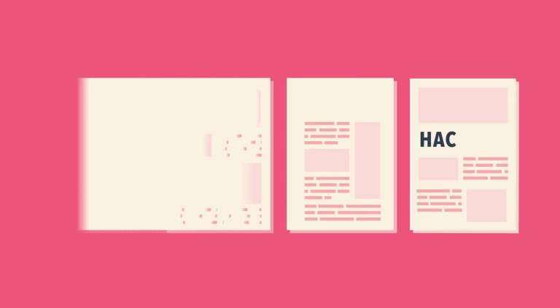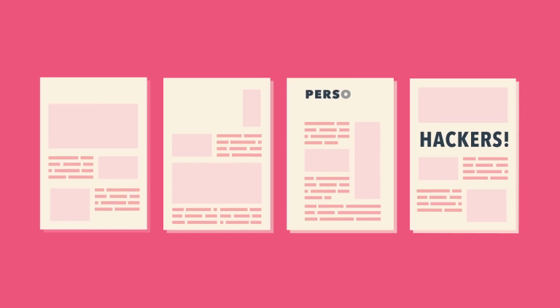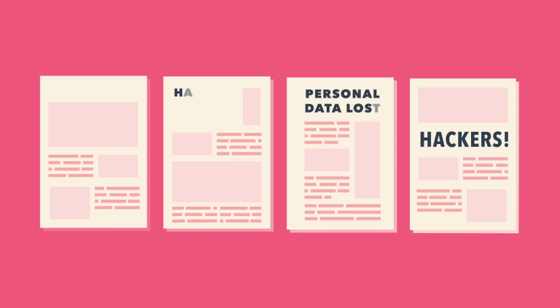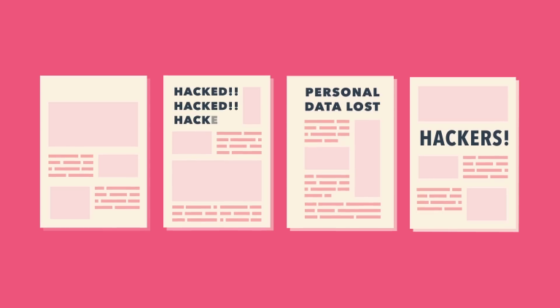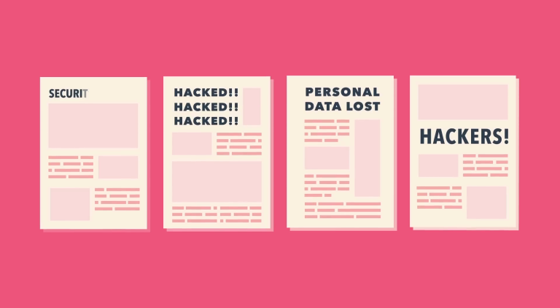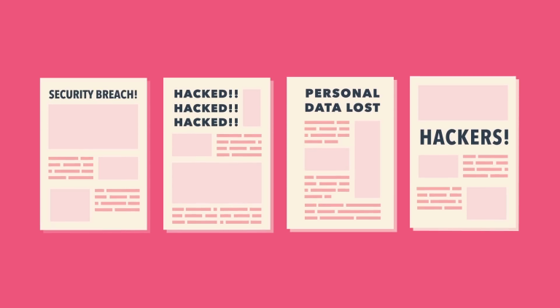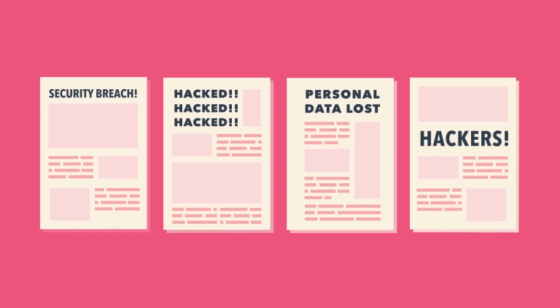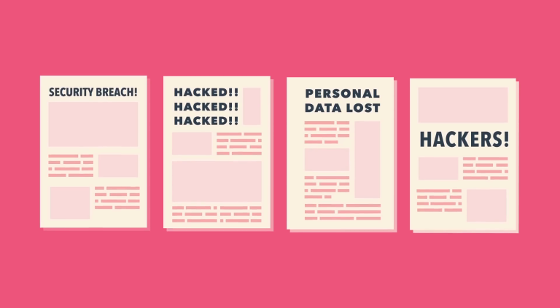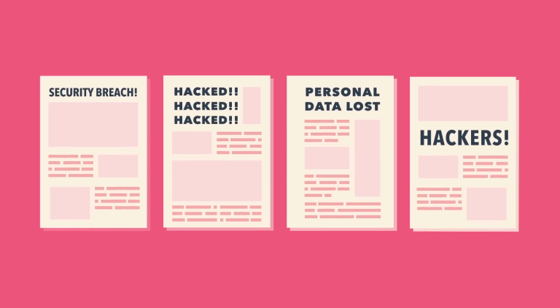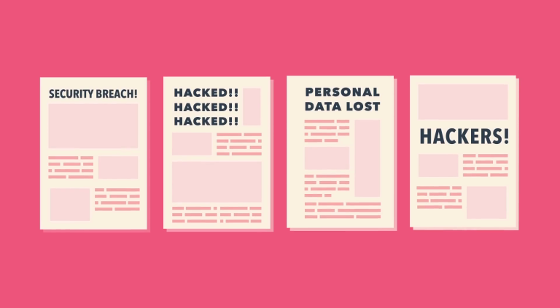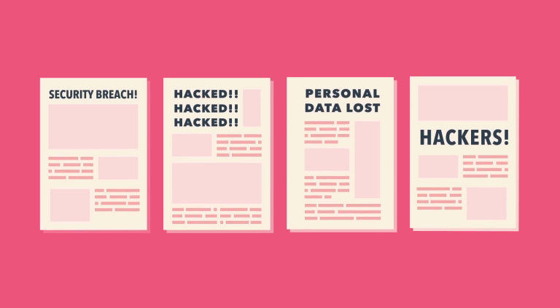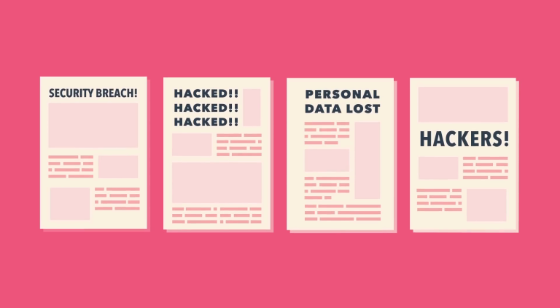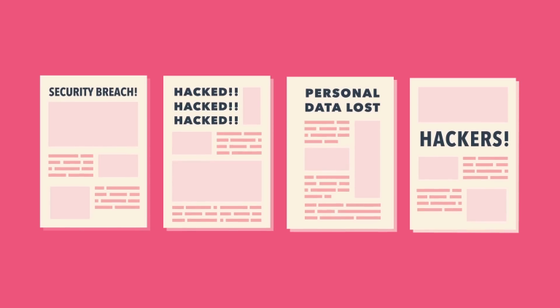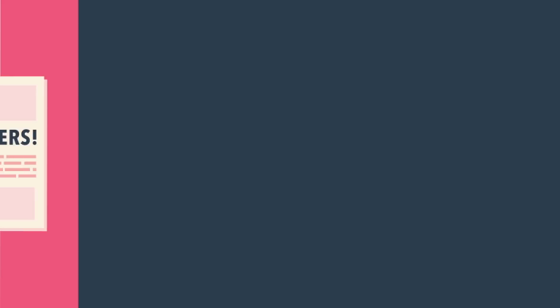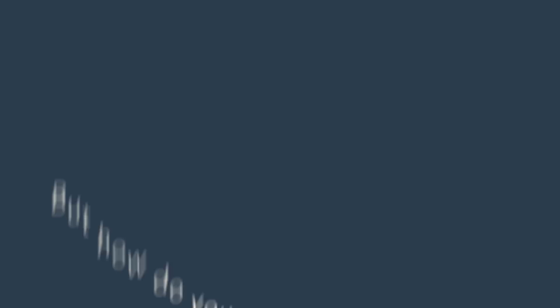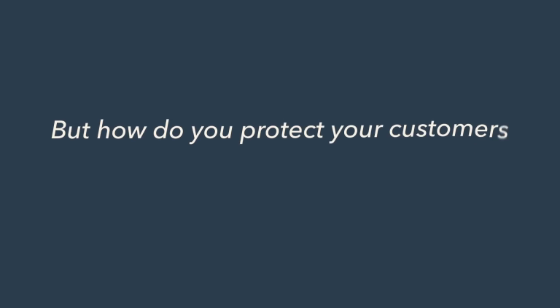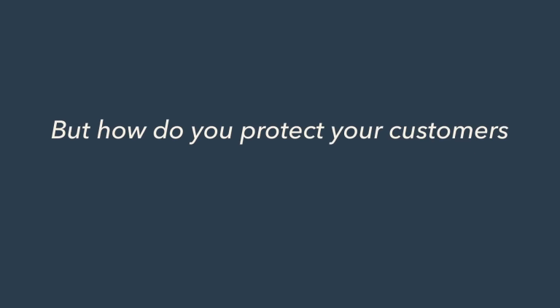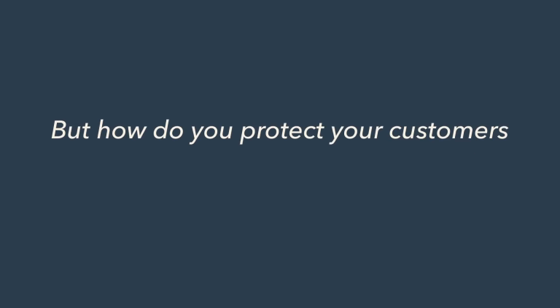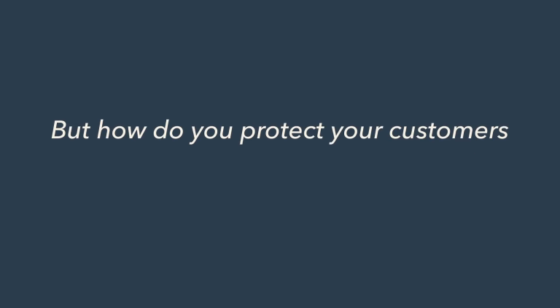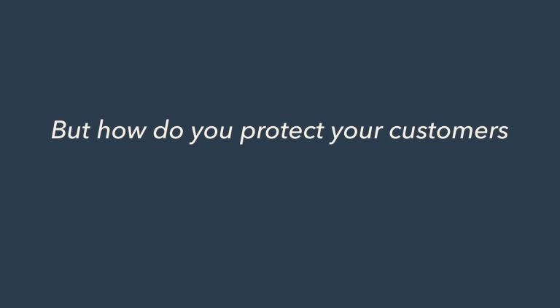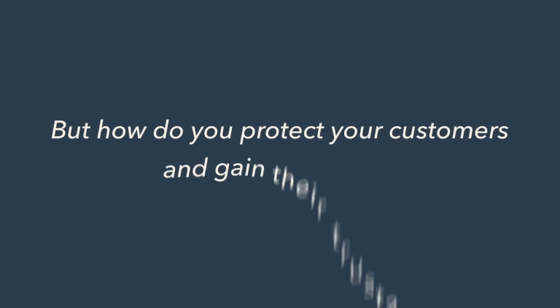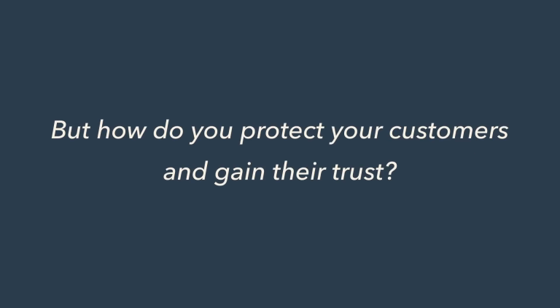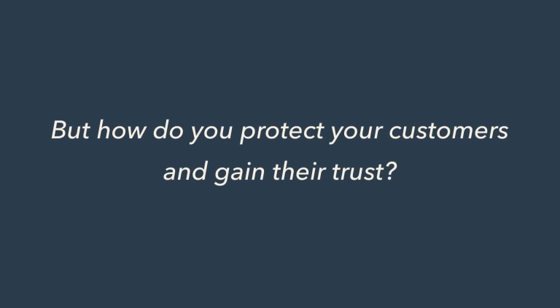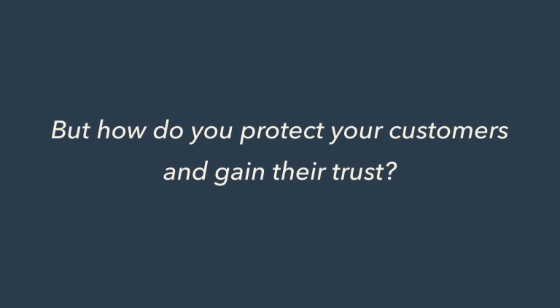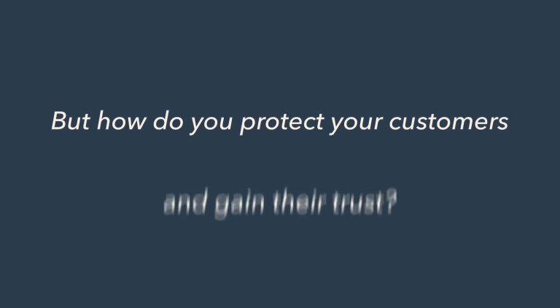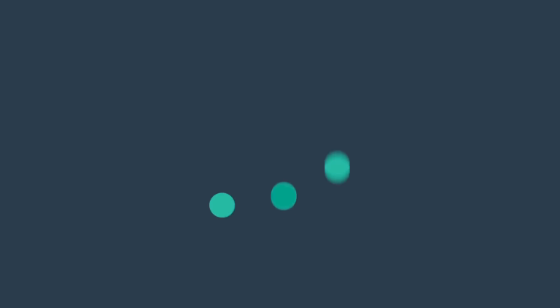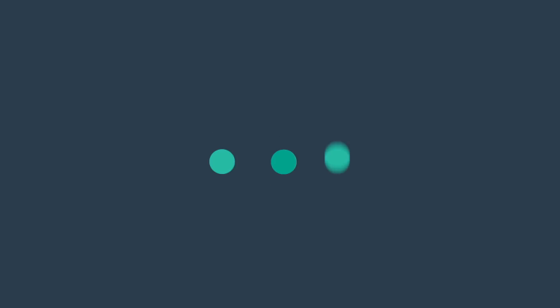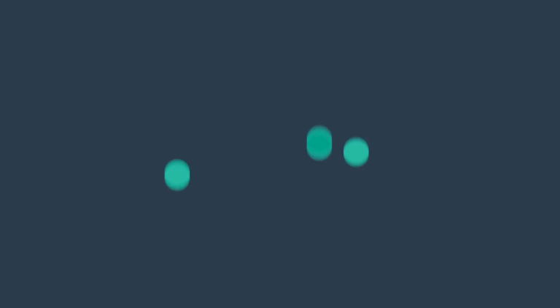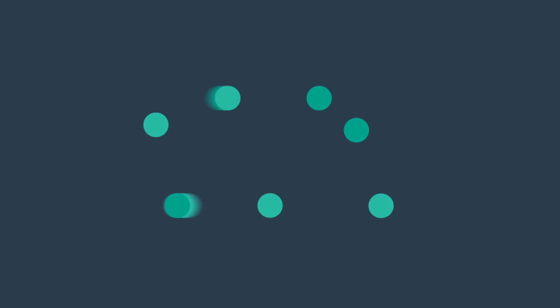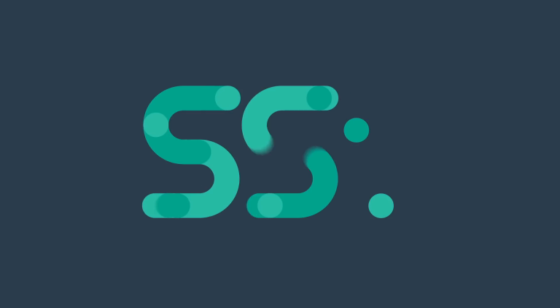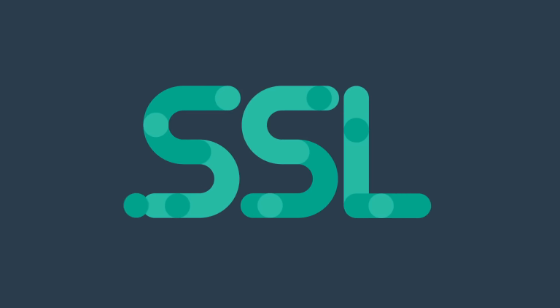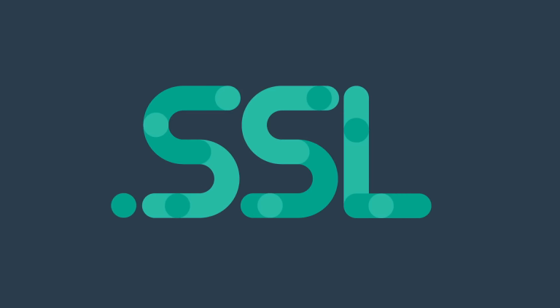Consumers are demanding more protection from brands due to recent high-profile hacks and data breaches. But how do you protect your customers and gain their trust? With something called an SSL certificate.